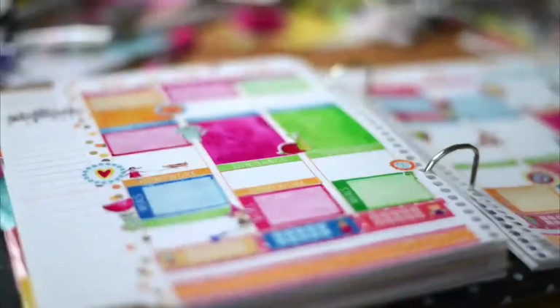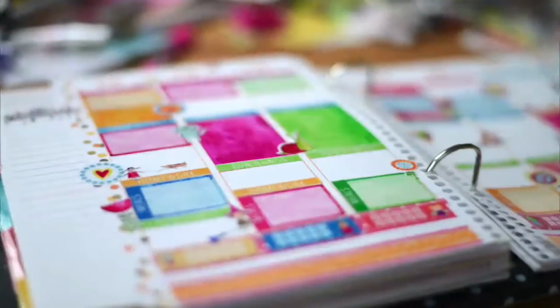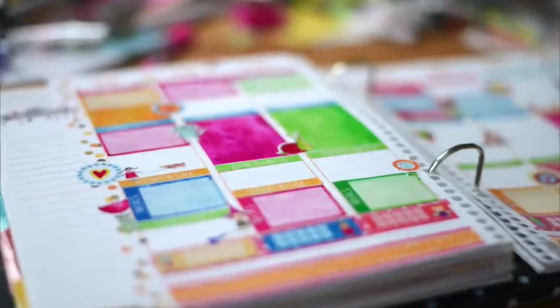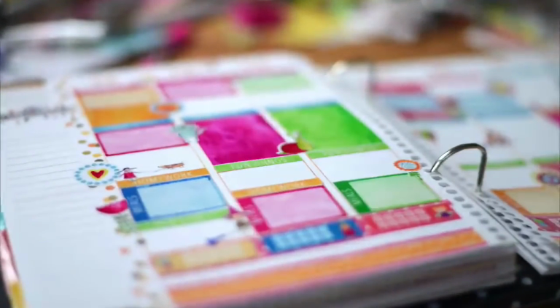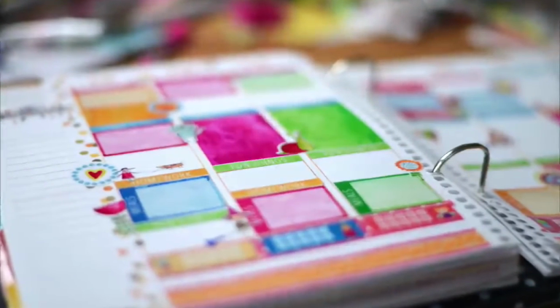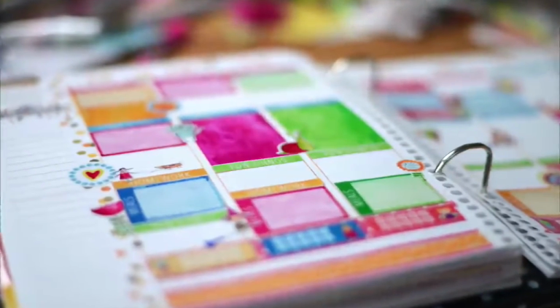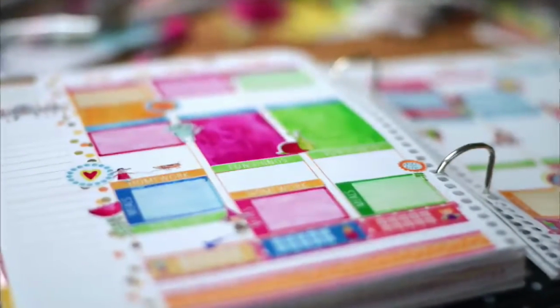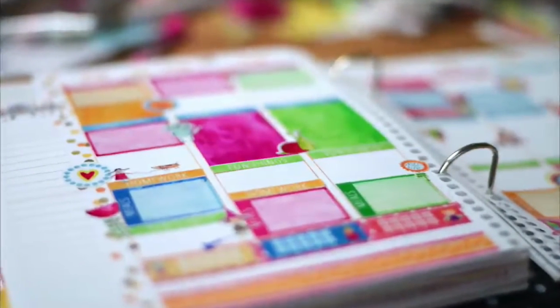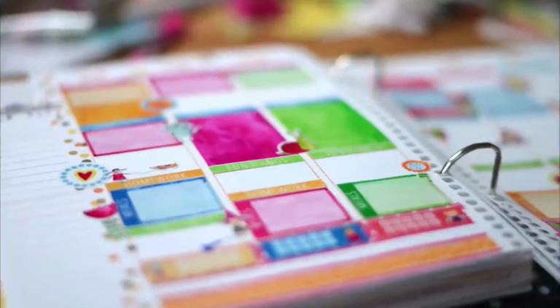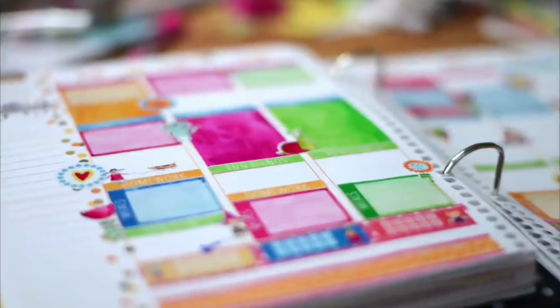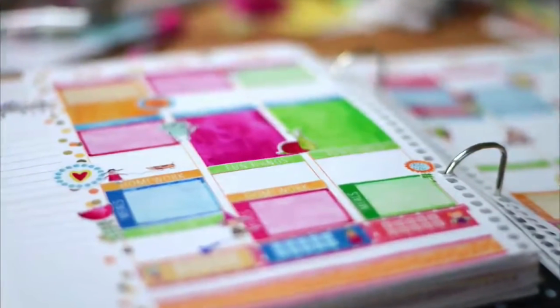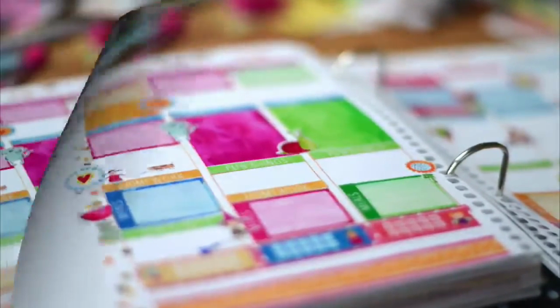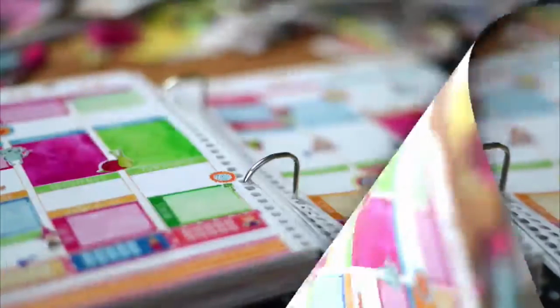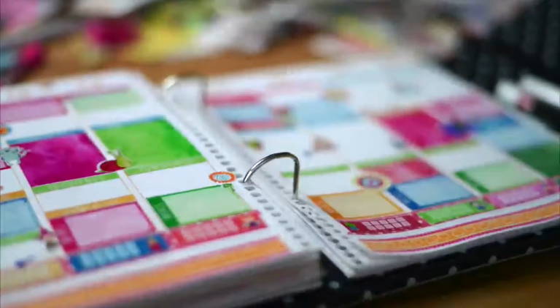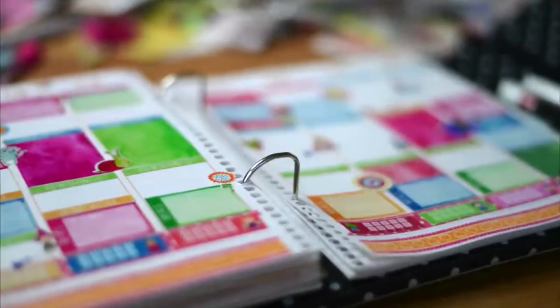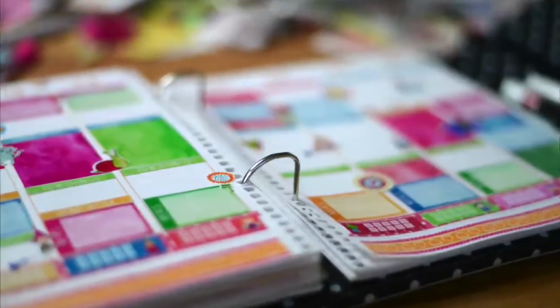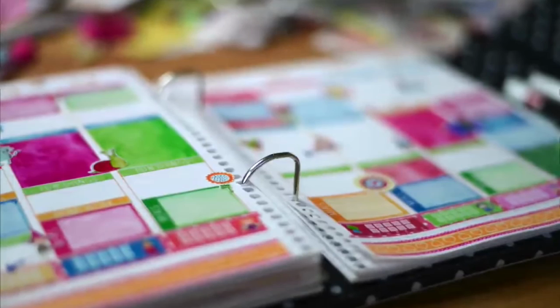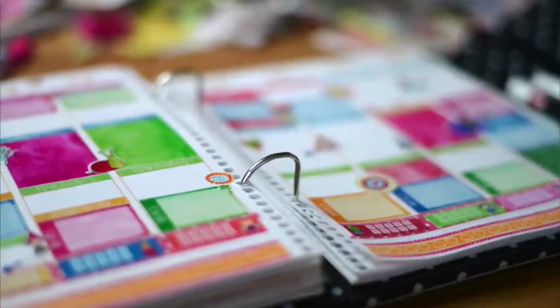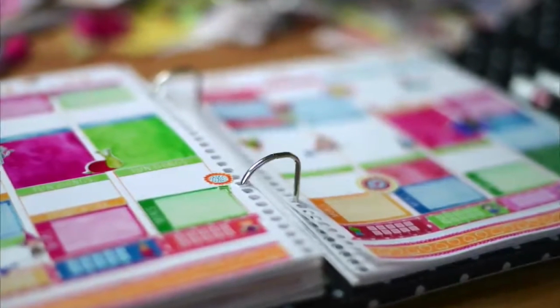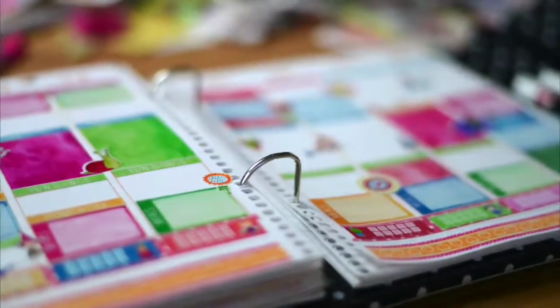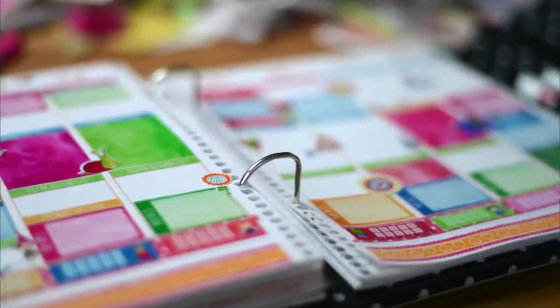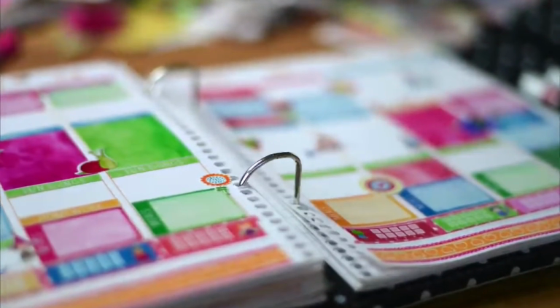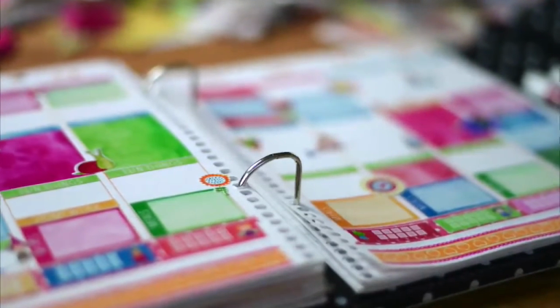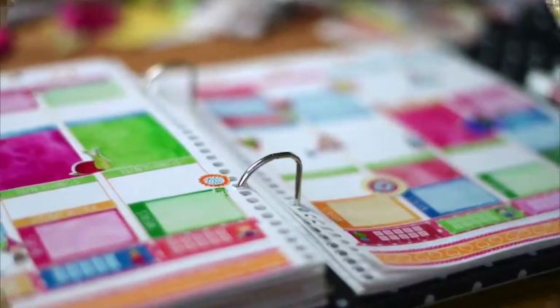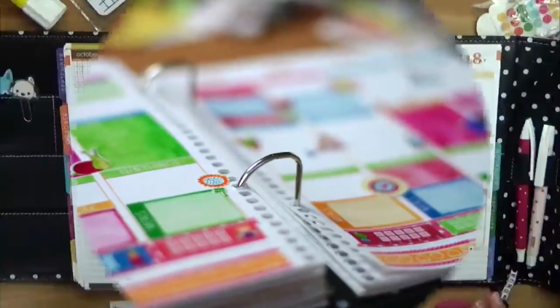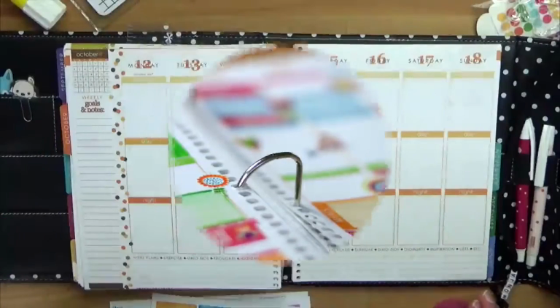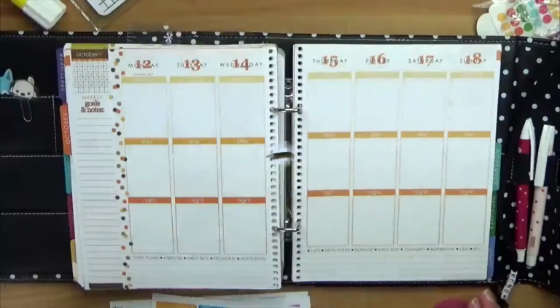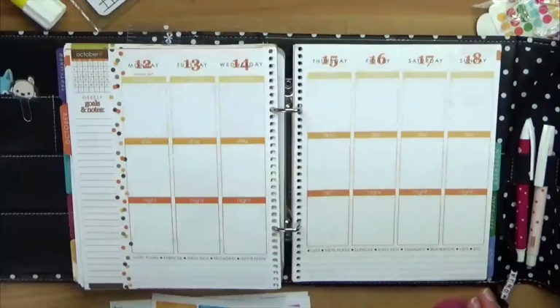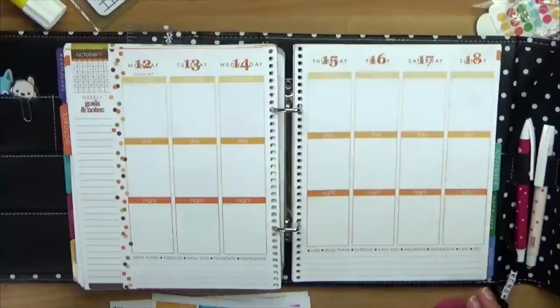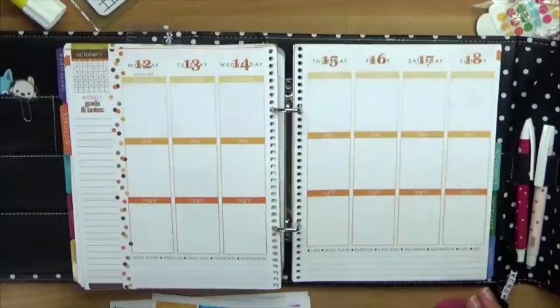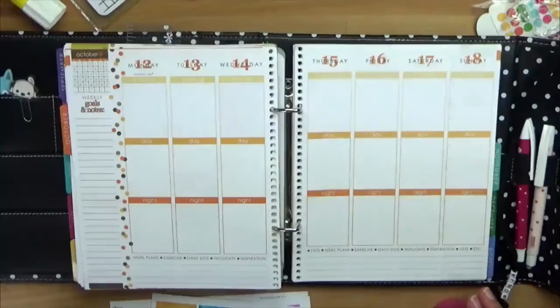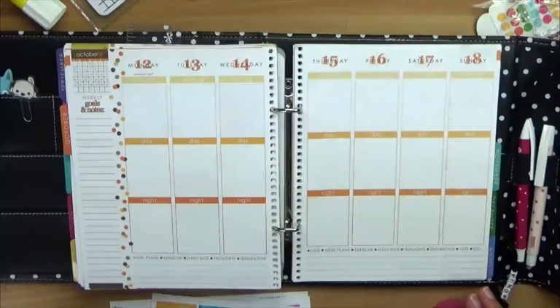Hey guys, welcome to another plan with me video. My name is Munja and I'm from simplelifestories.net. In this video I'm going to show you how to create that layout.